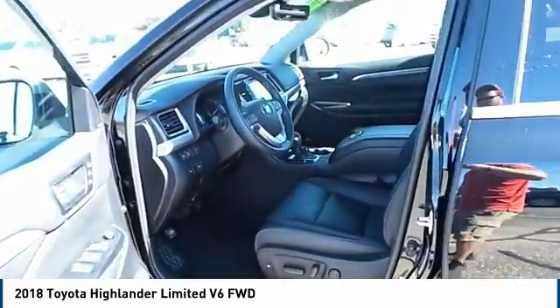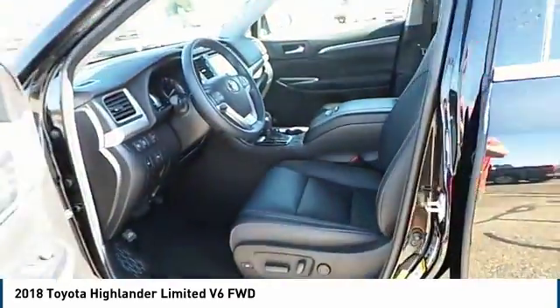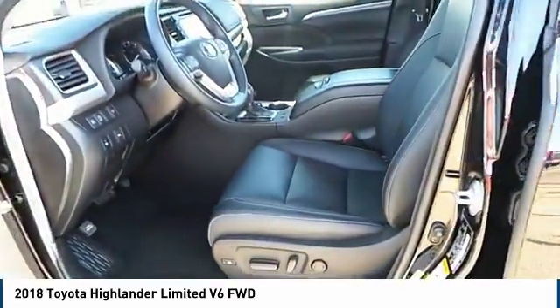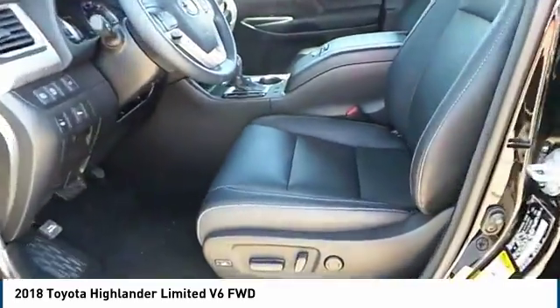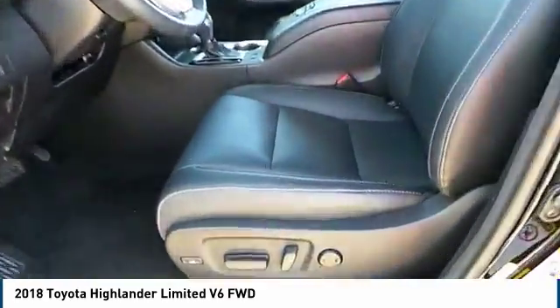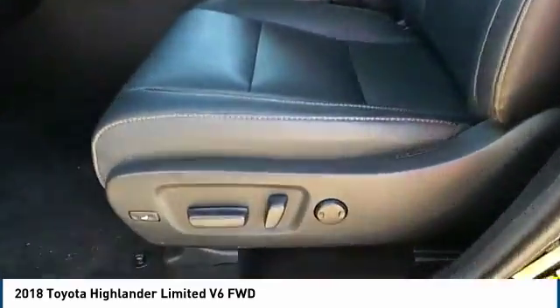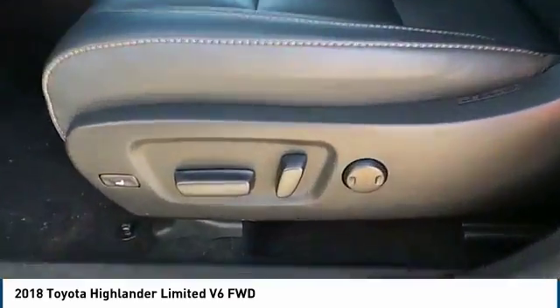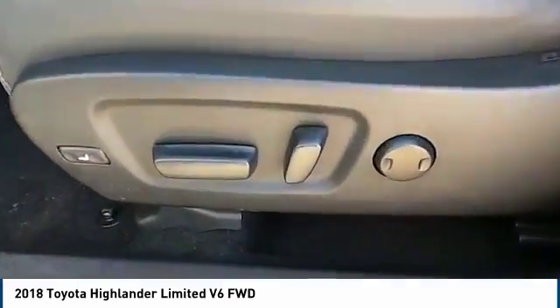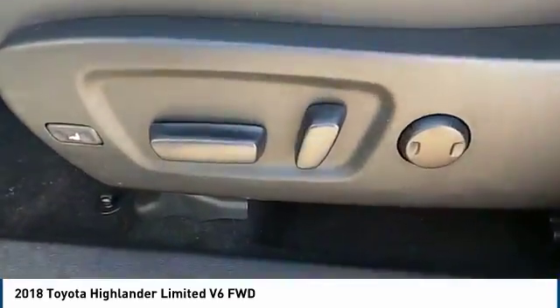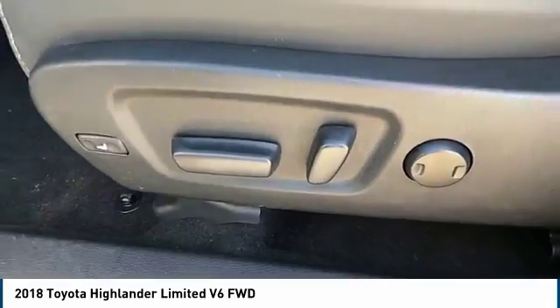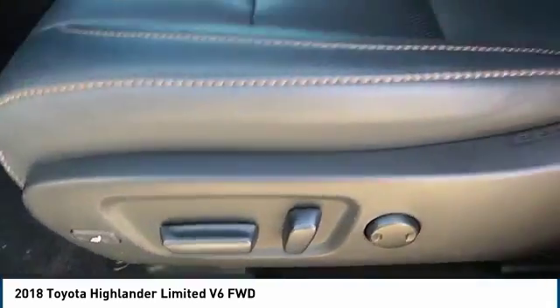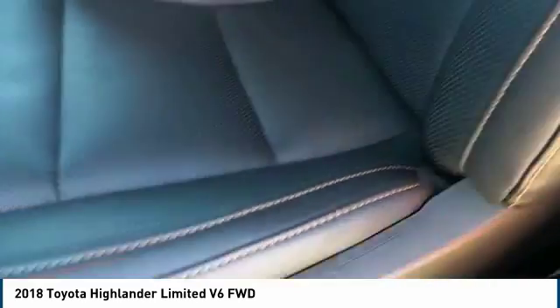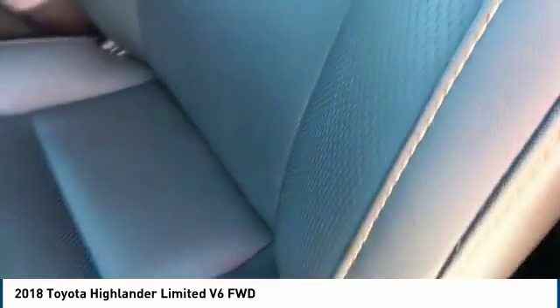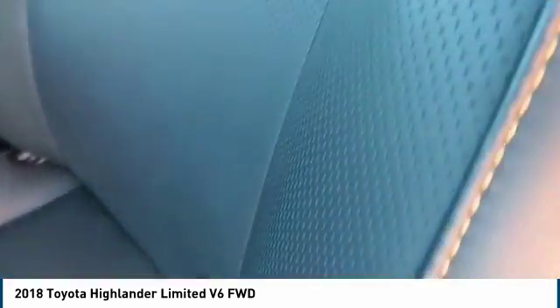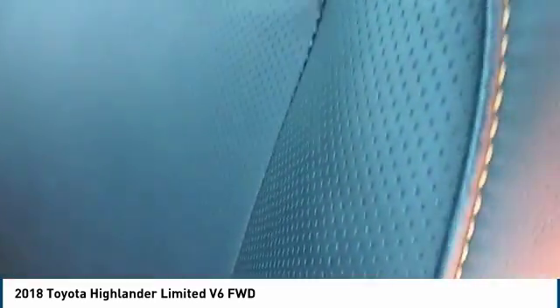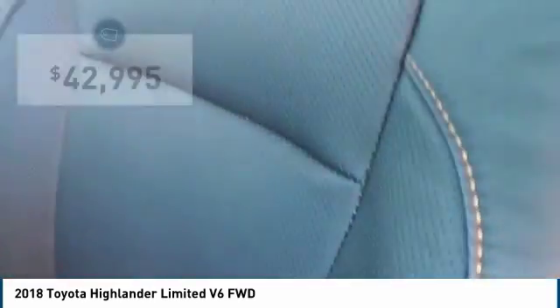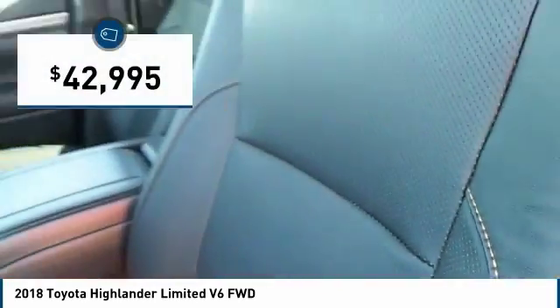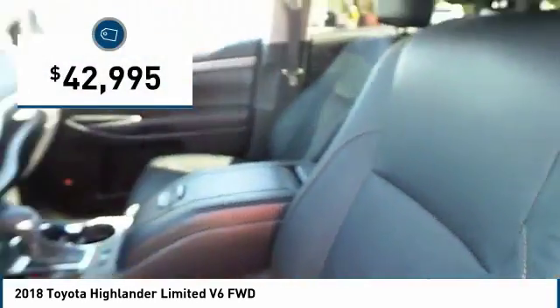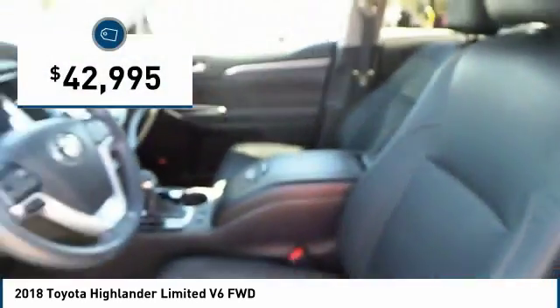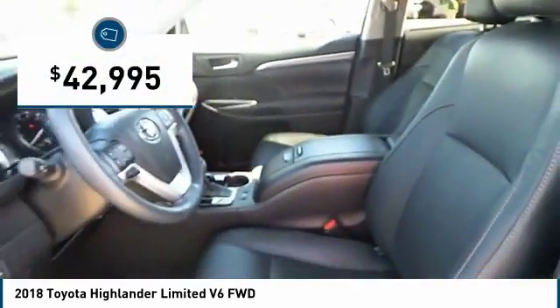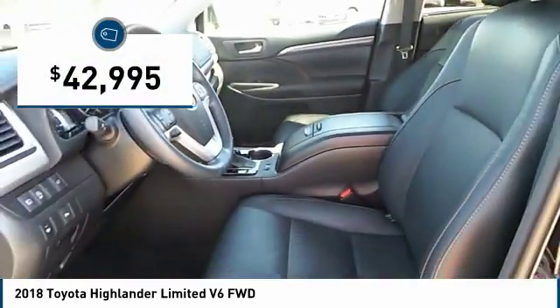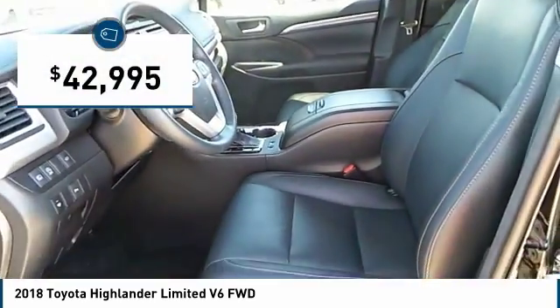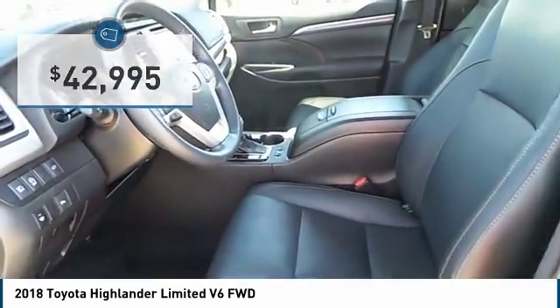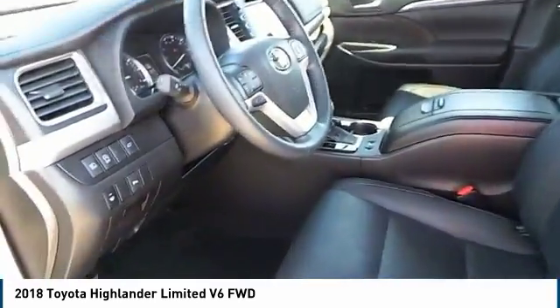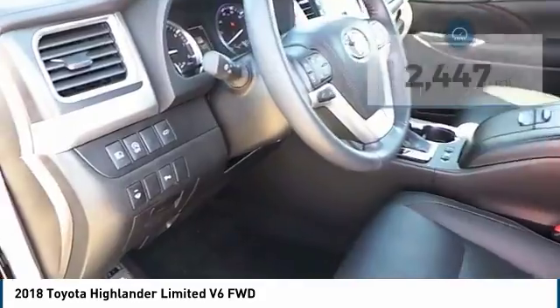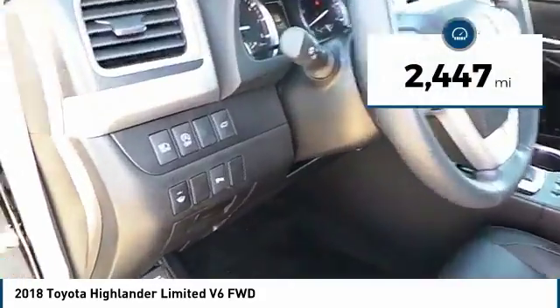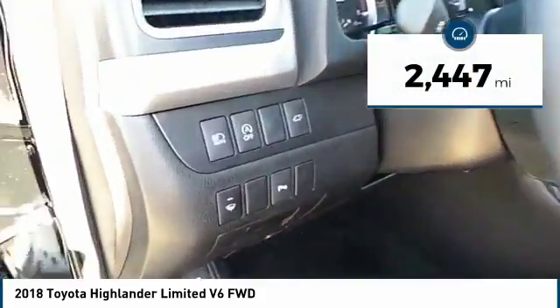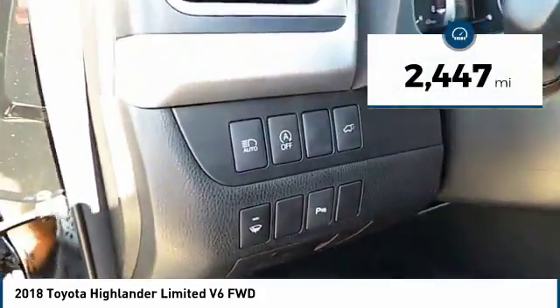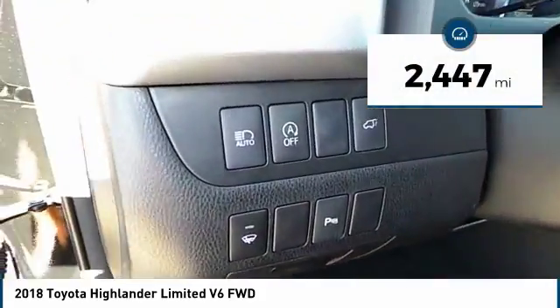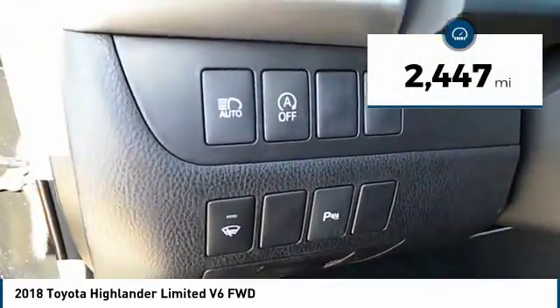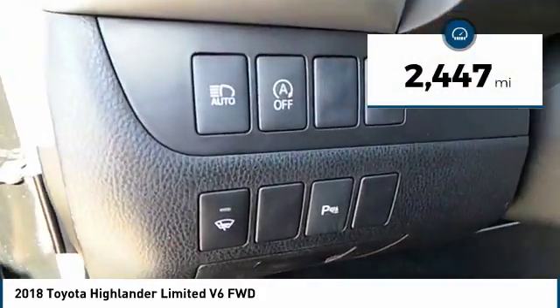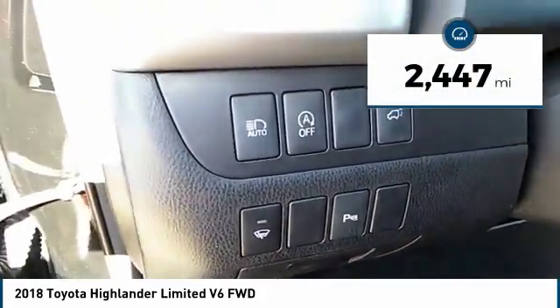A top safety pick, the Highlander is where substance meets style and is priced below $45,000. This vehicle has less than 3,000 miles.